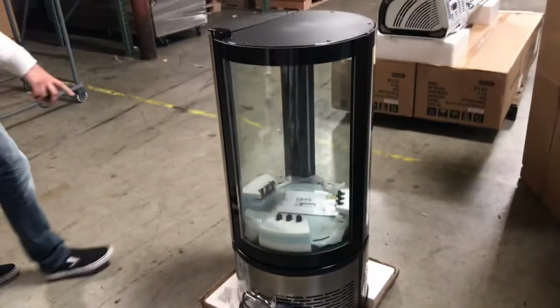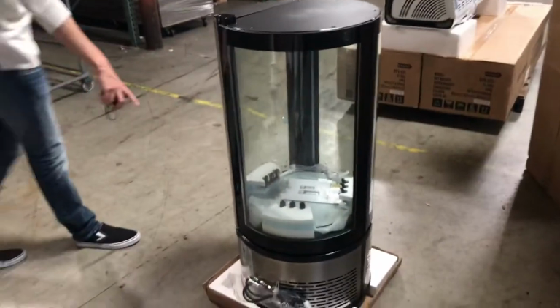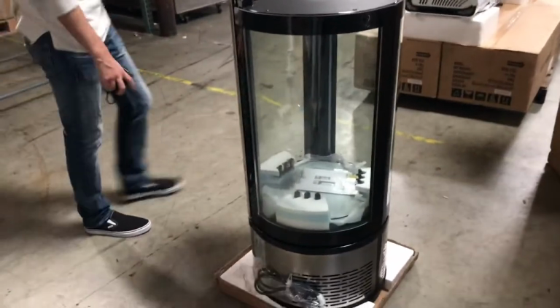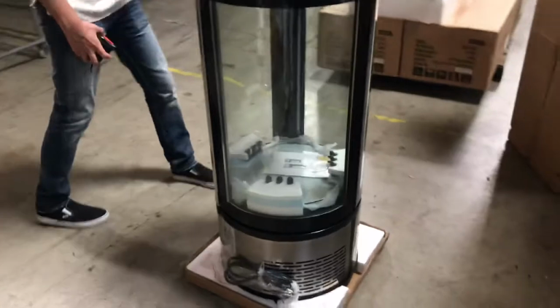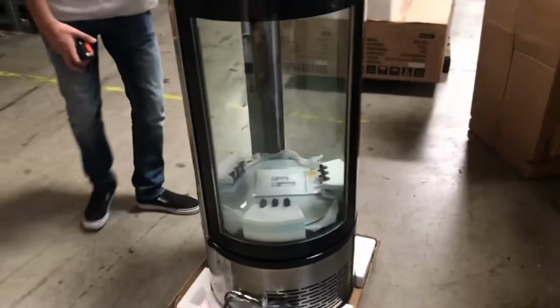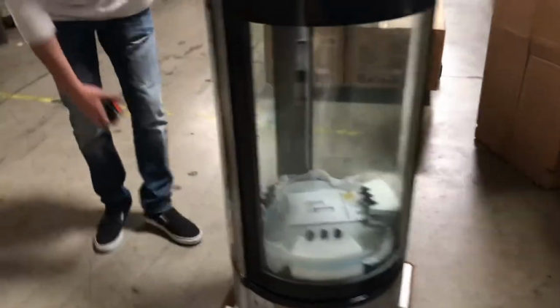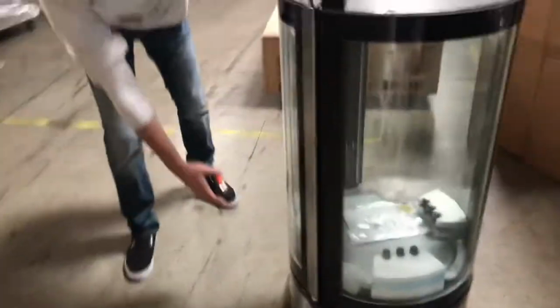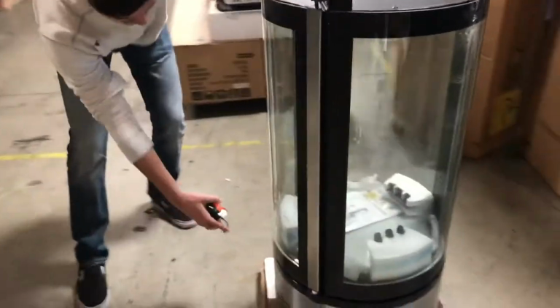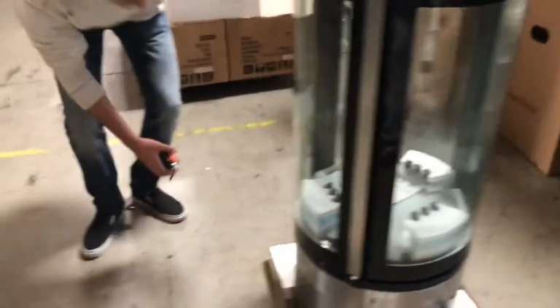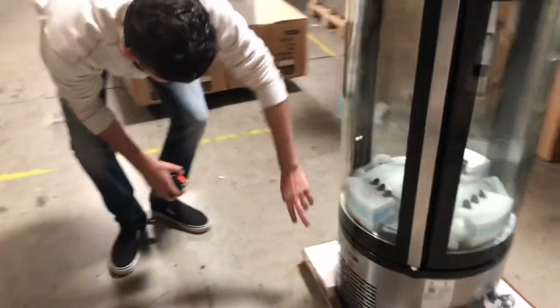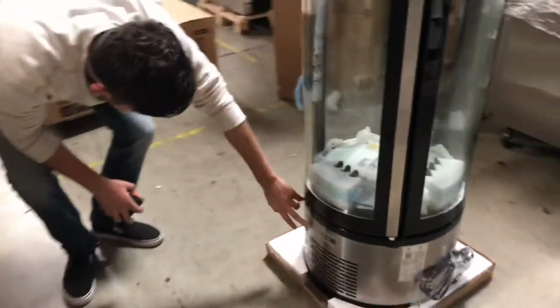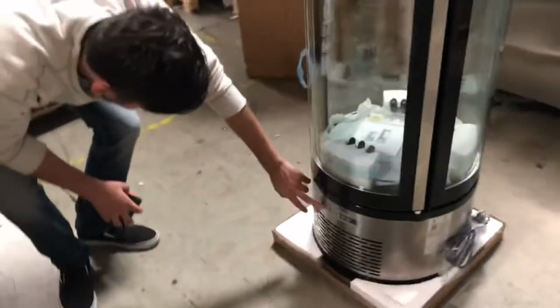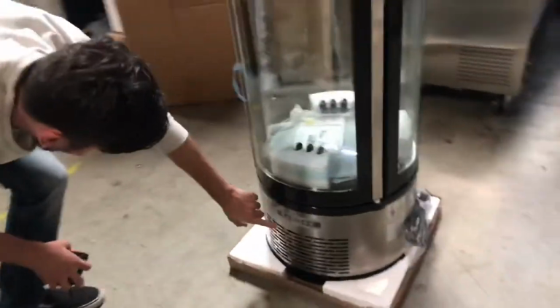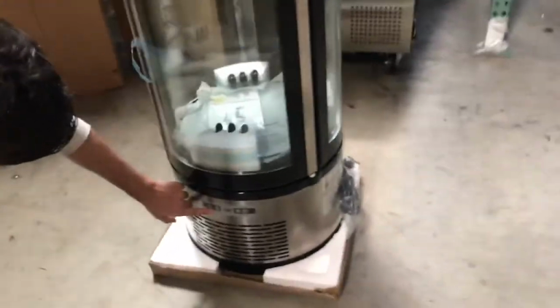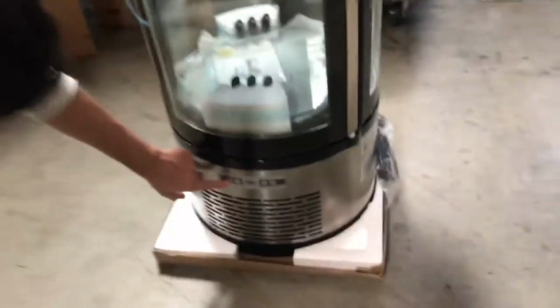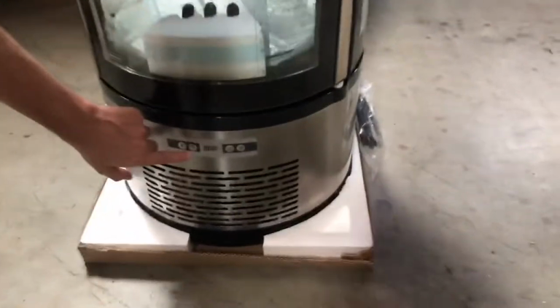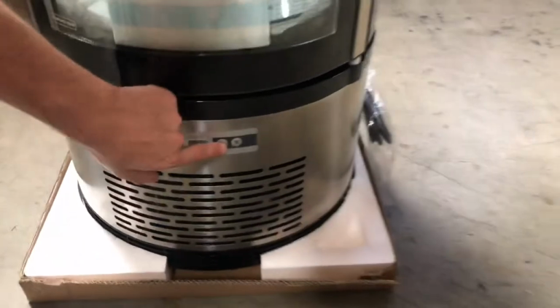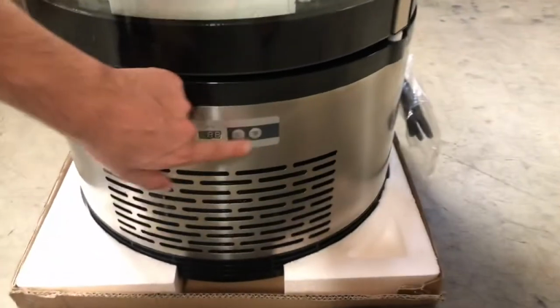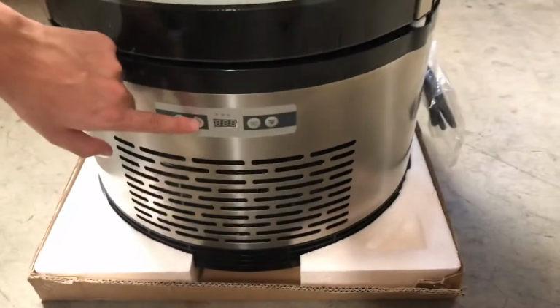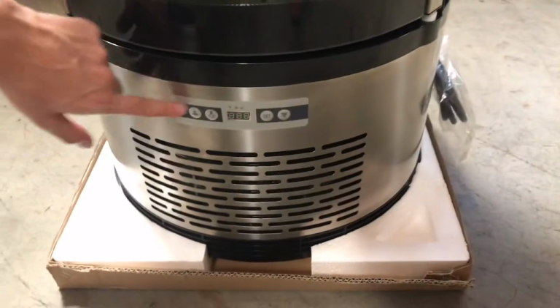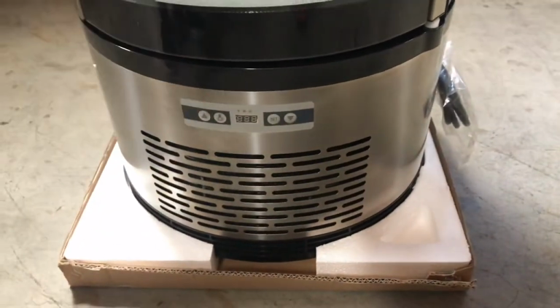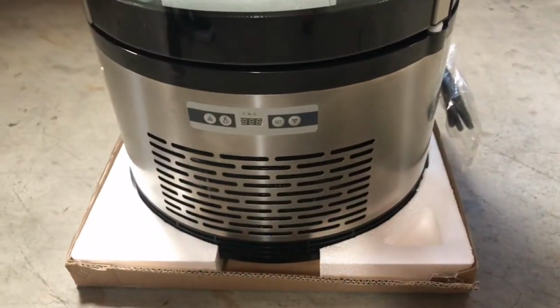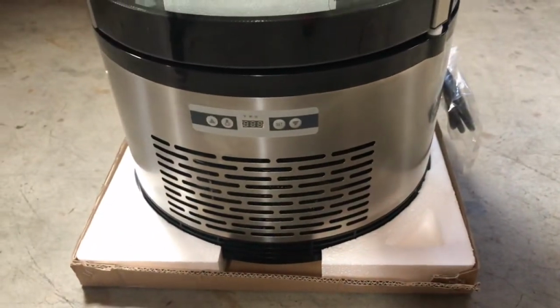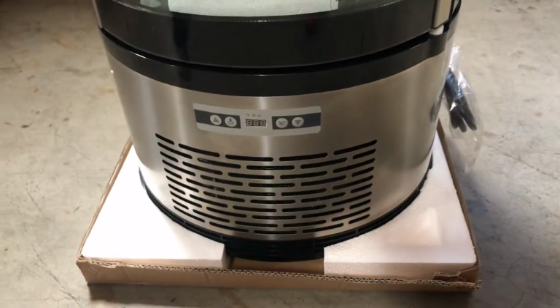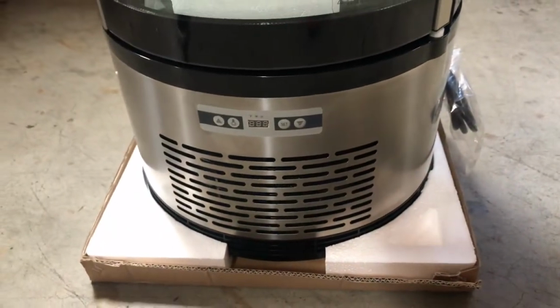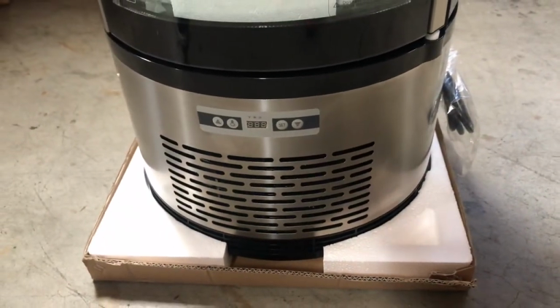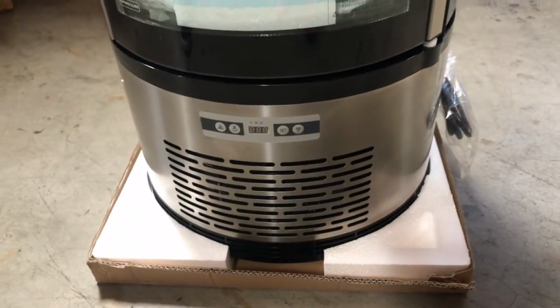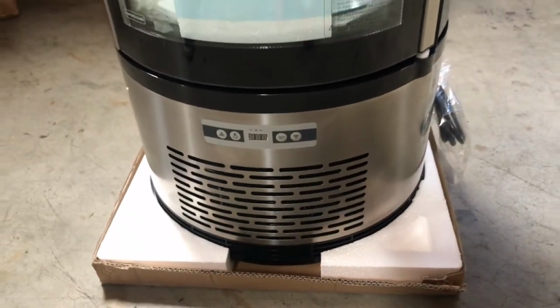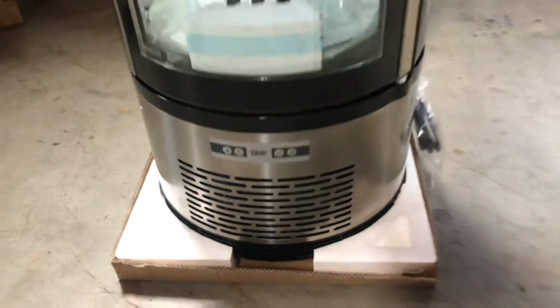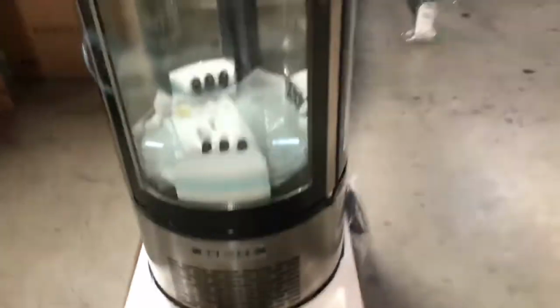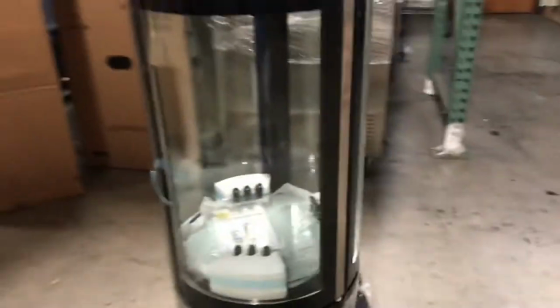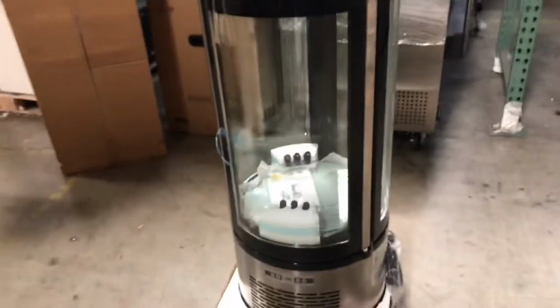Now in the front of the unit you have your switches over here. You've got a set switch and a couple other switches — for example, for the temperature and all of that.